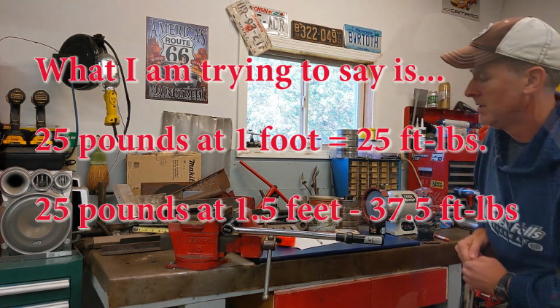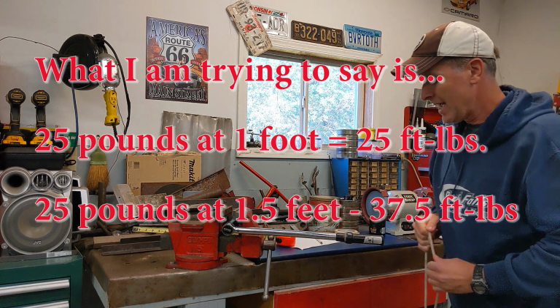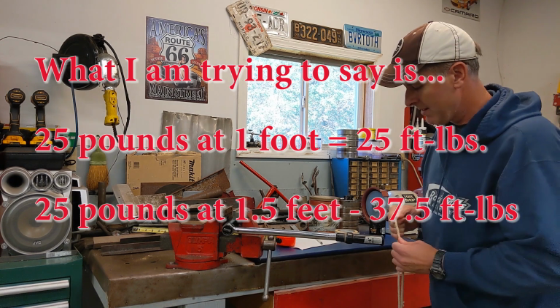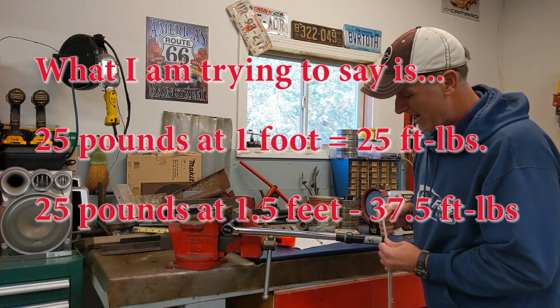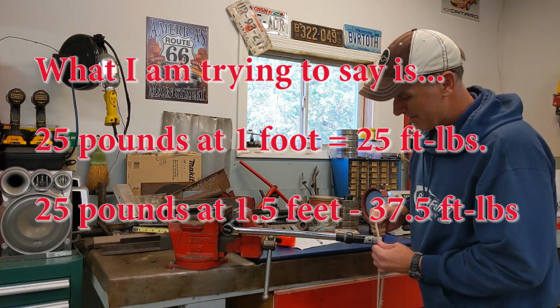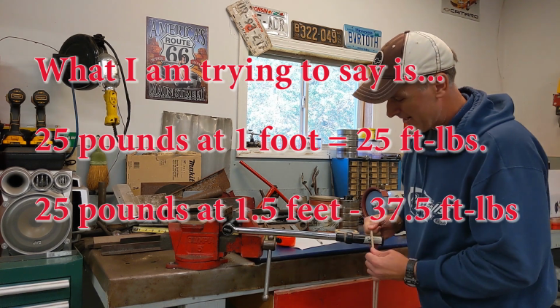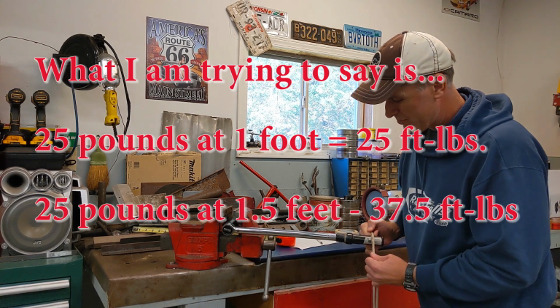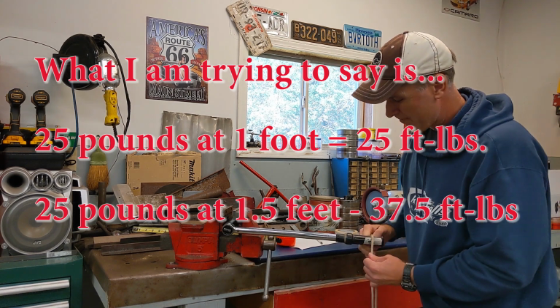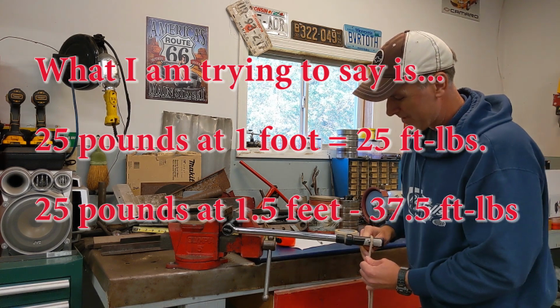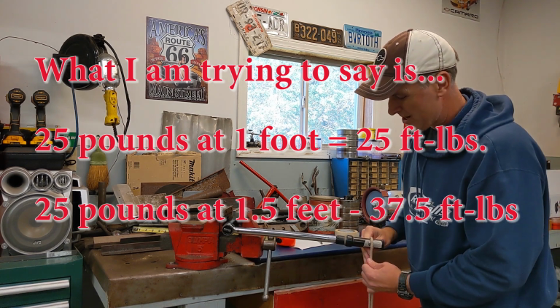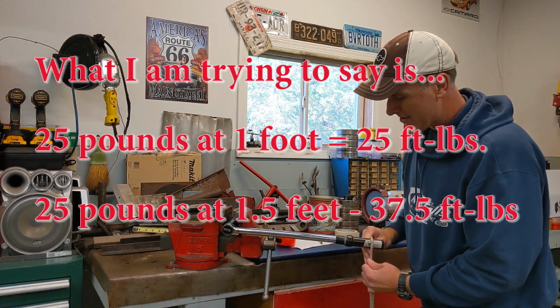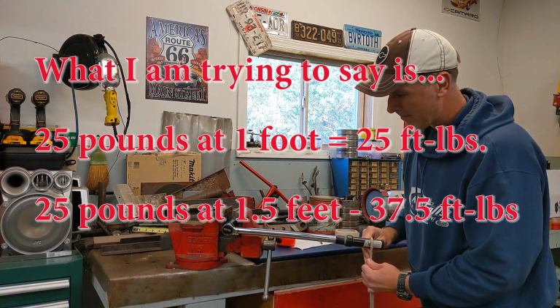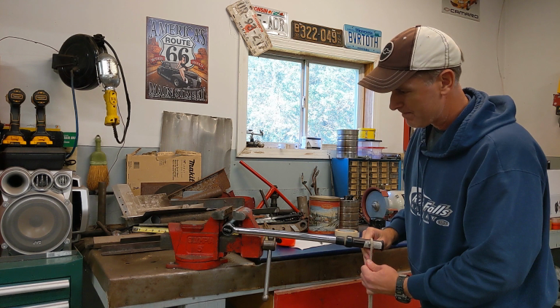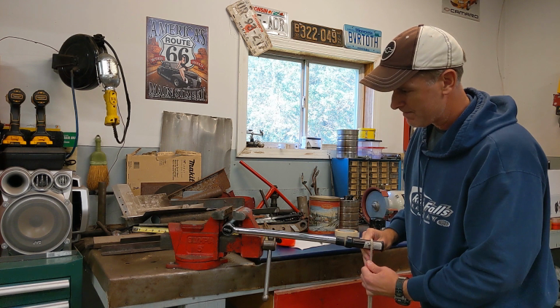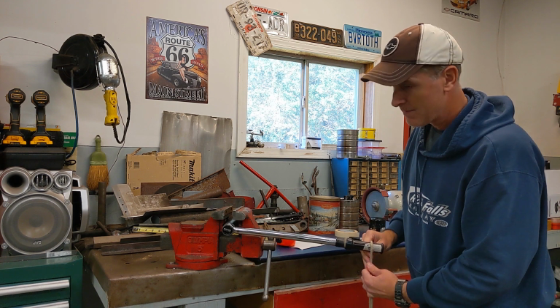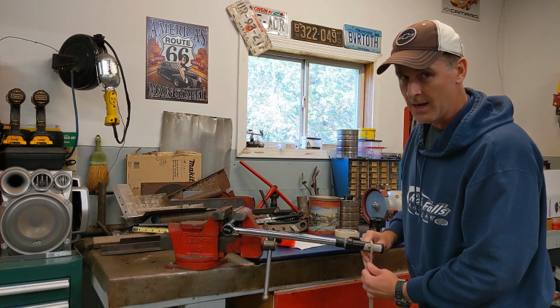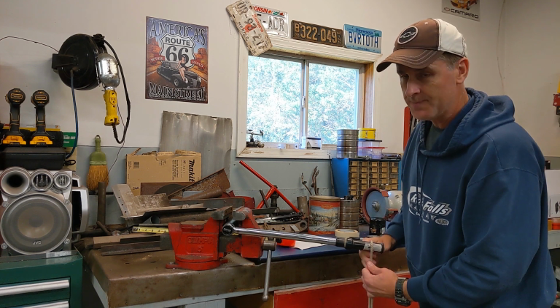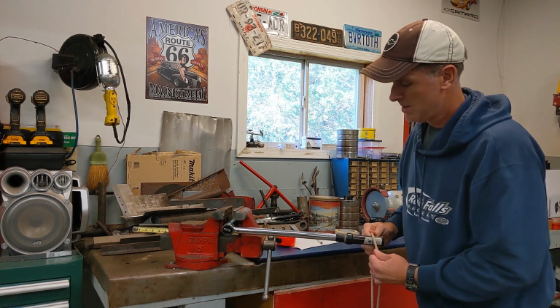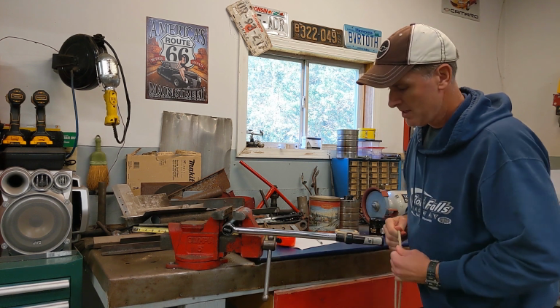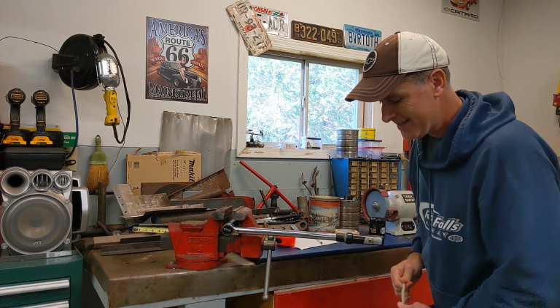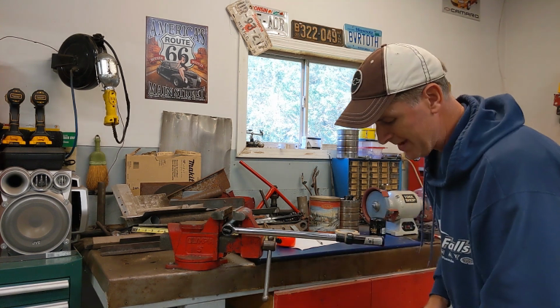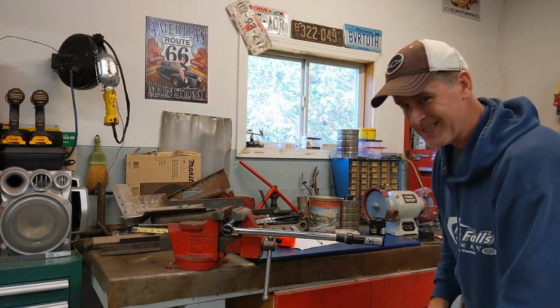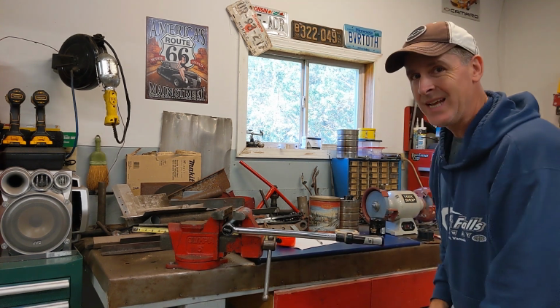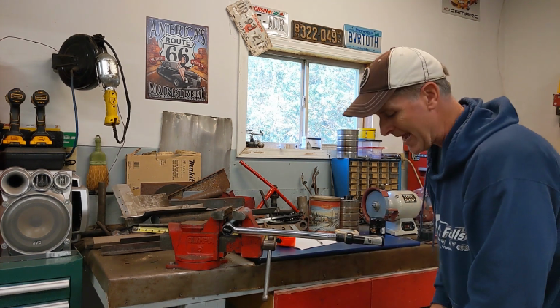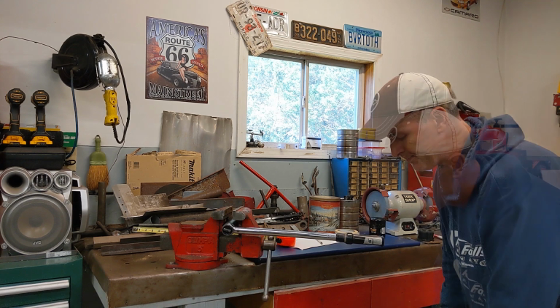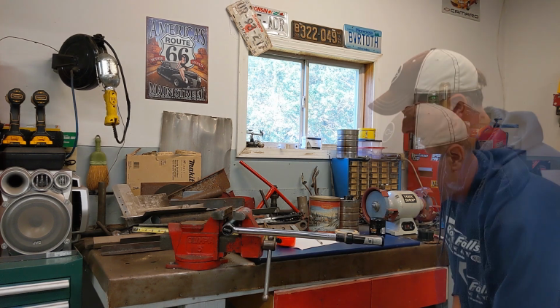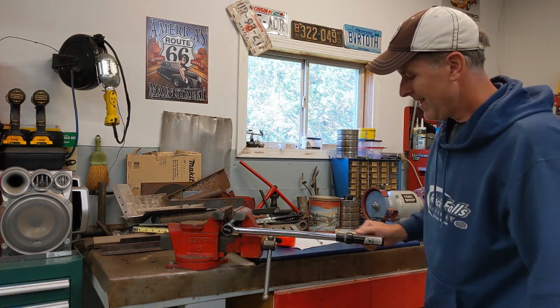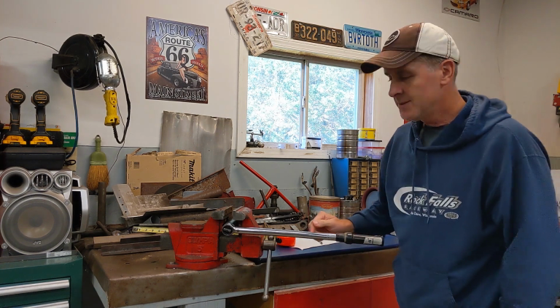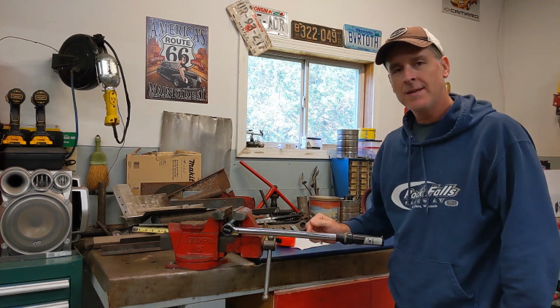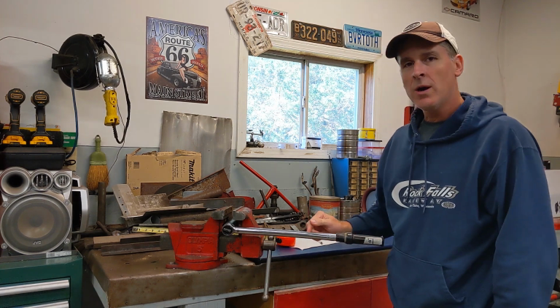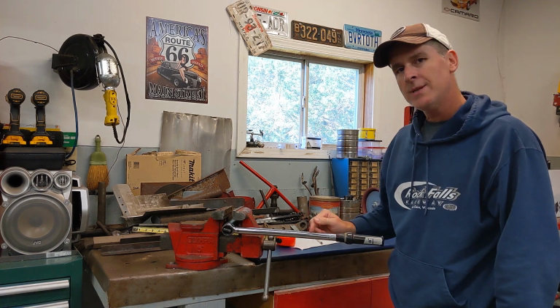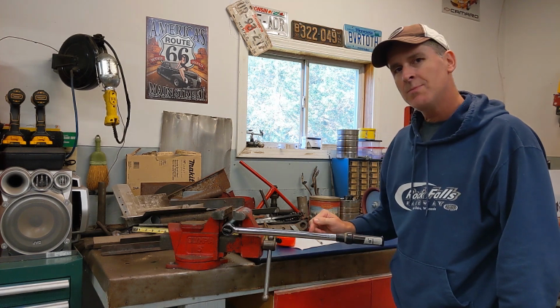So as I hang this weight at the 18 inch mark, it should not click. And it does — it does kind of easily actually. So that tells me that this torque wrench is out of spec.